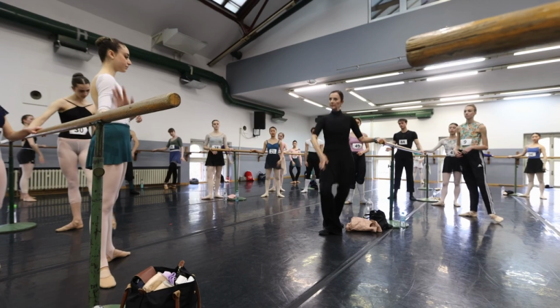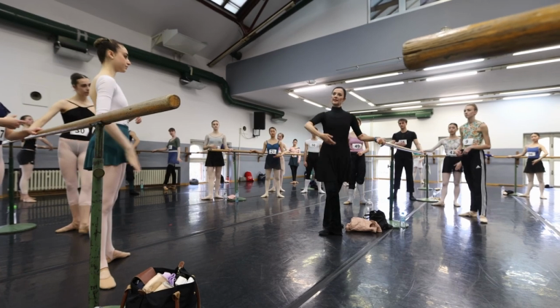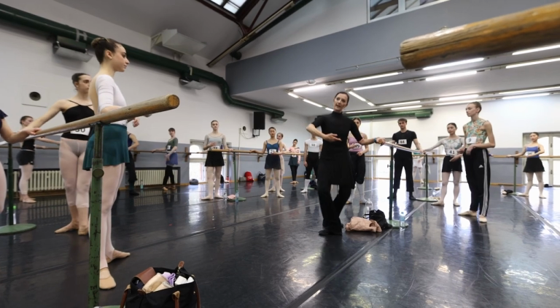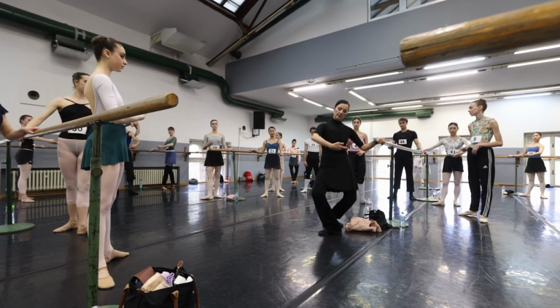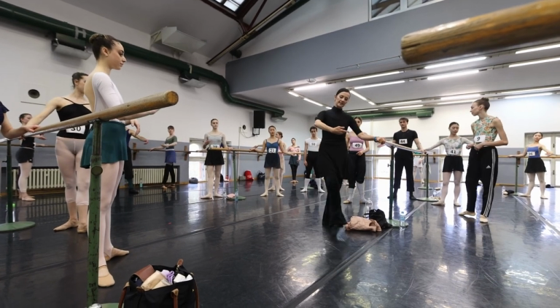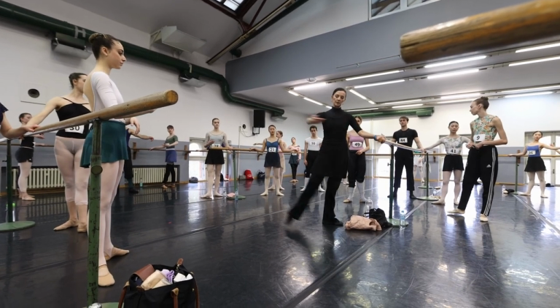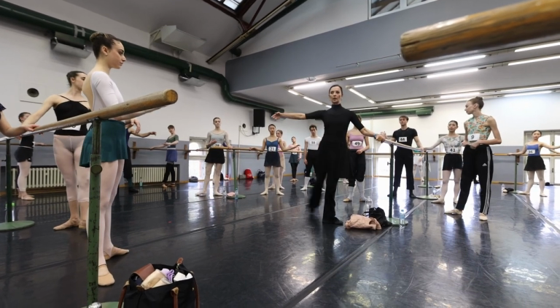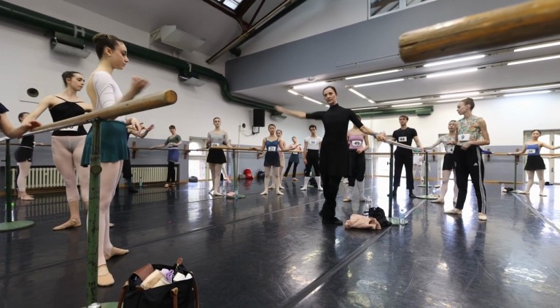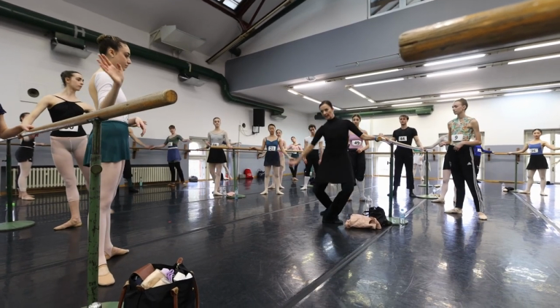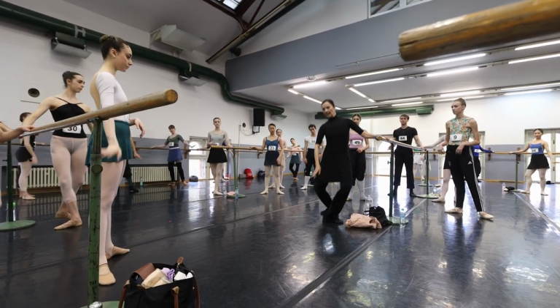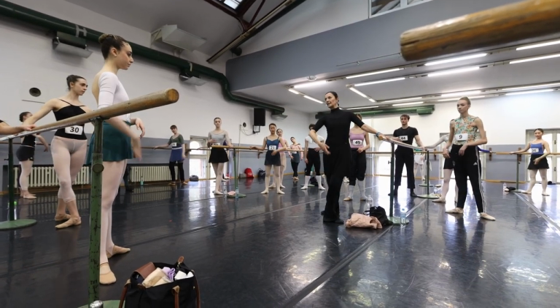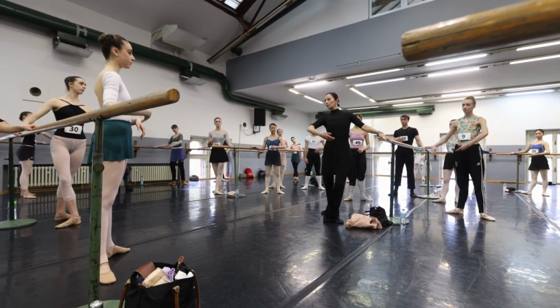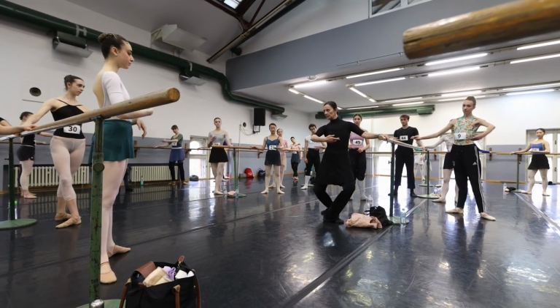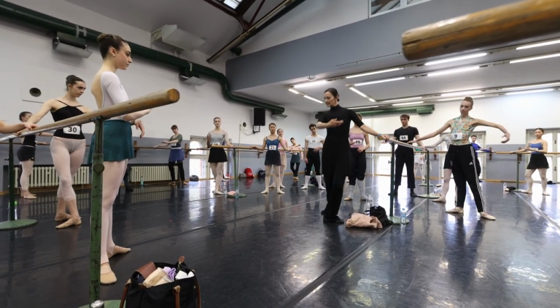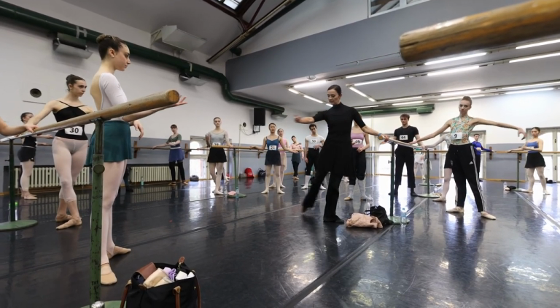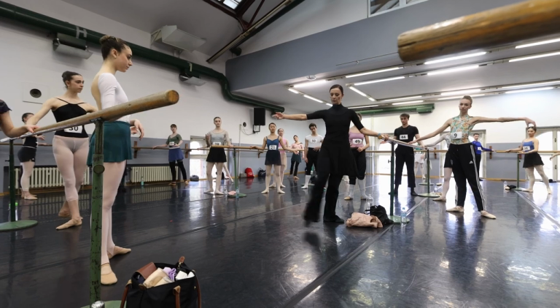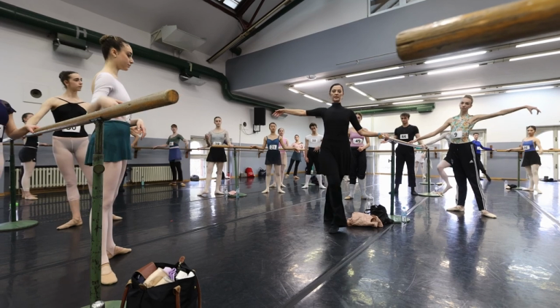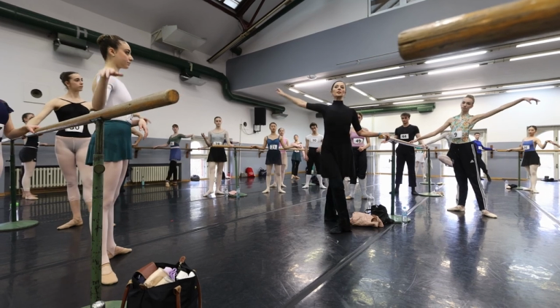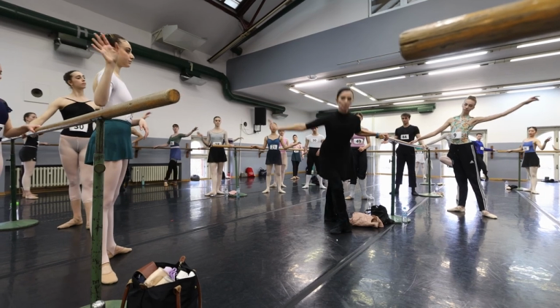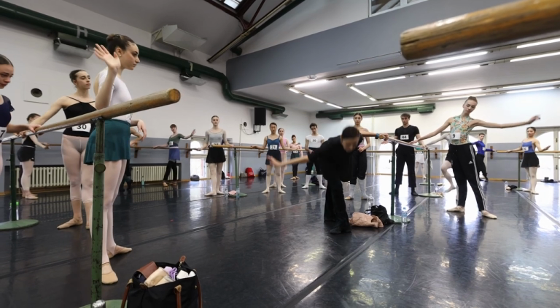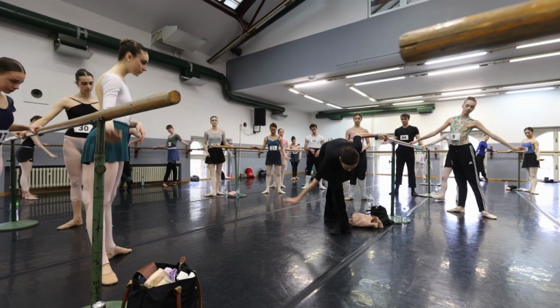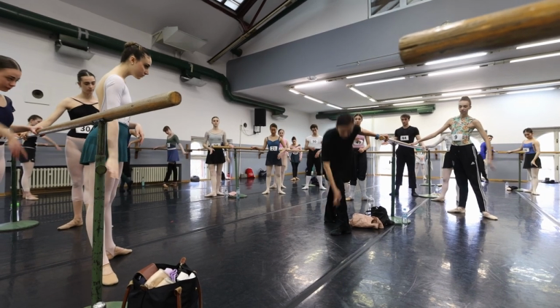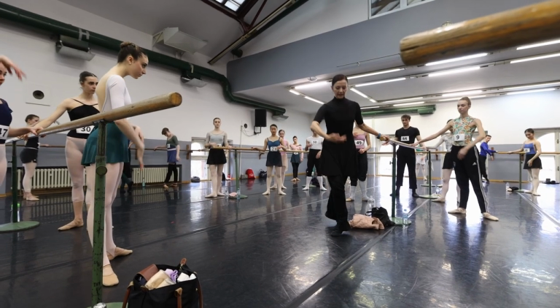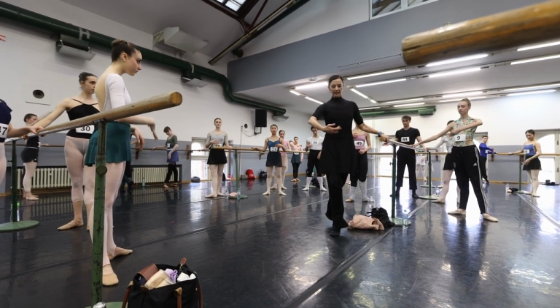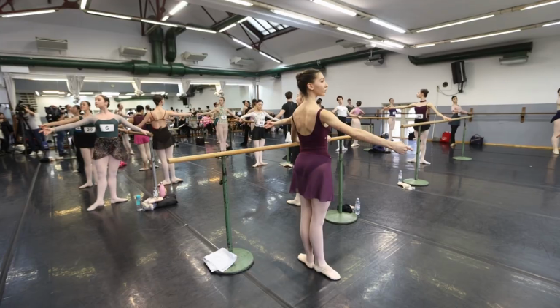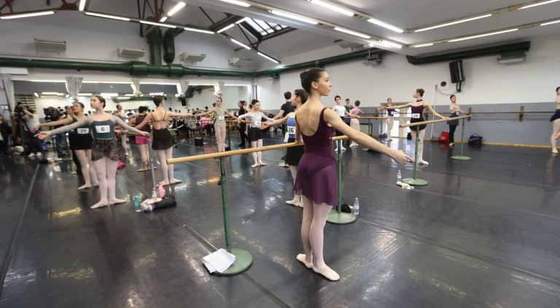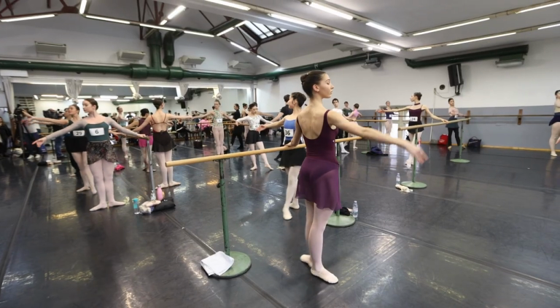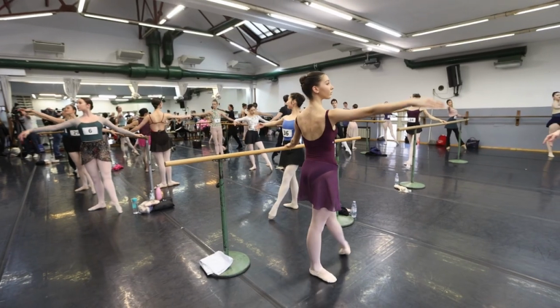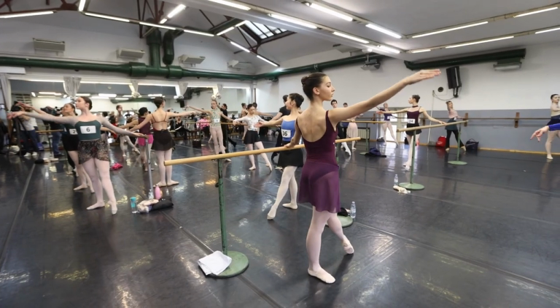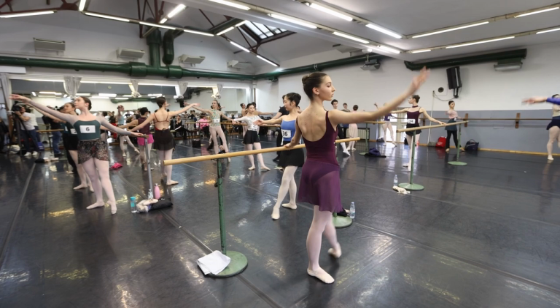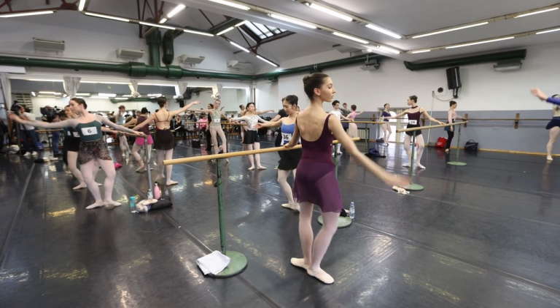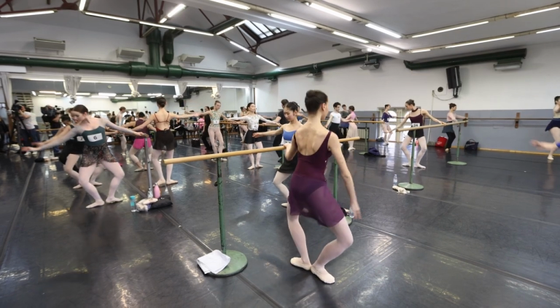Demi and Demi. Then we do round. And again, through that. Then we do round, we do port of the front. Top. The middle of the front.